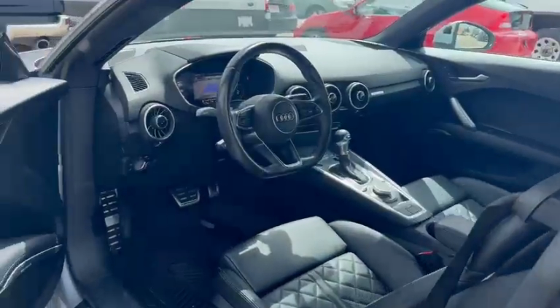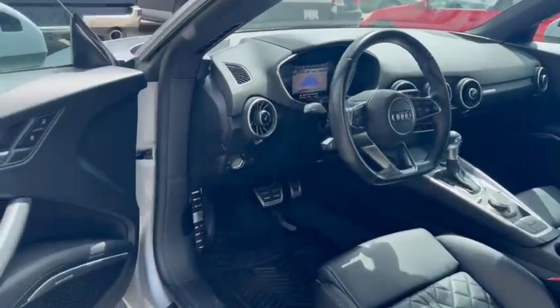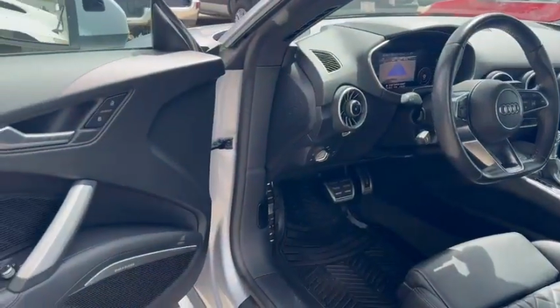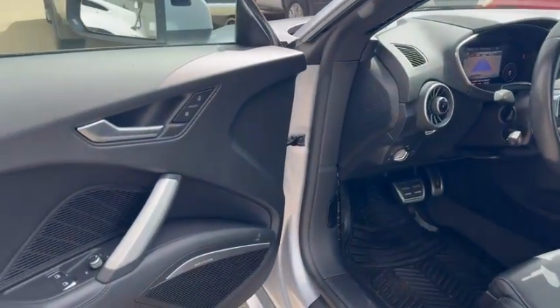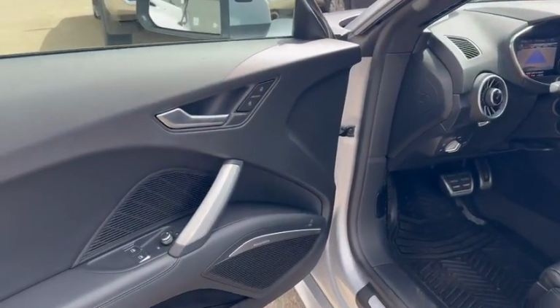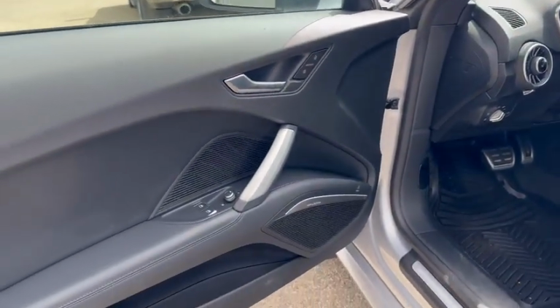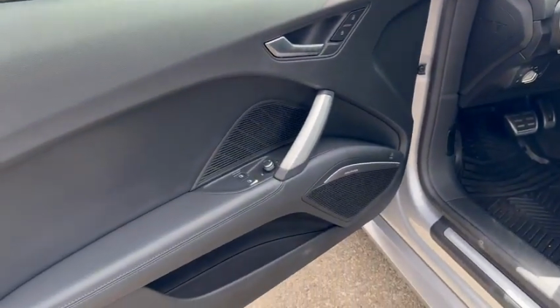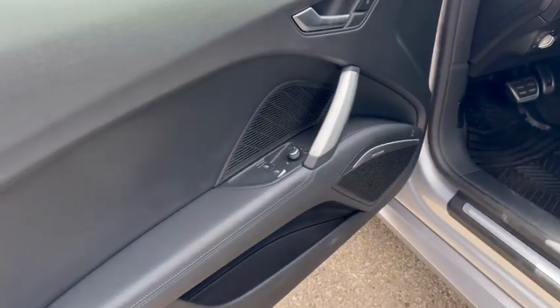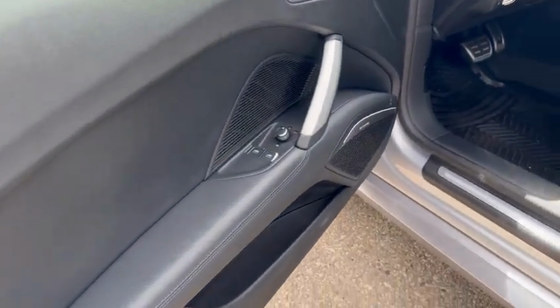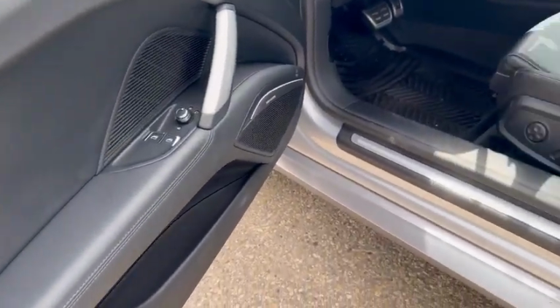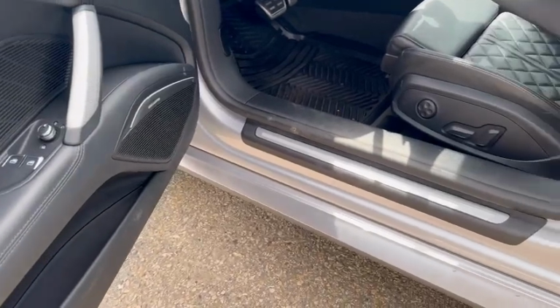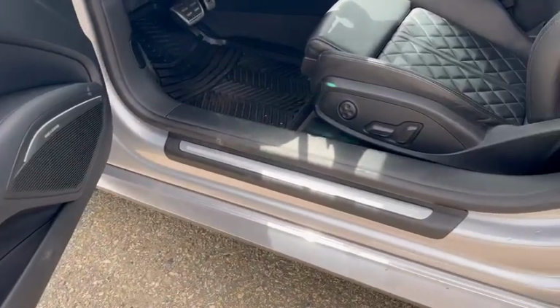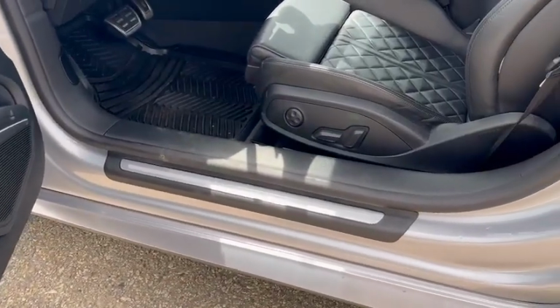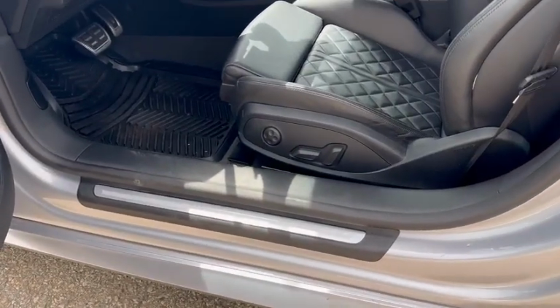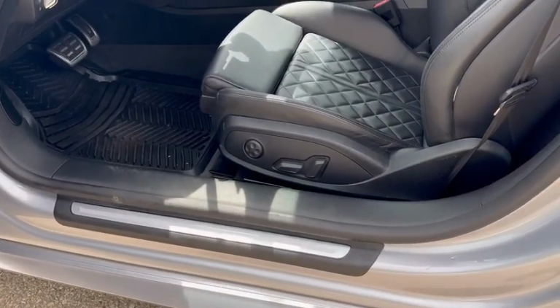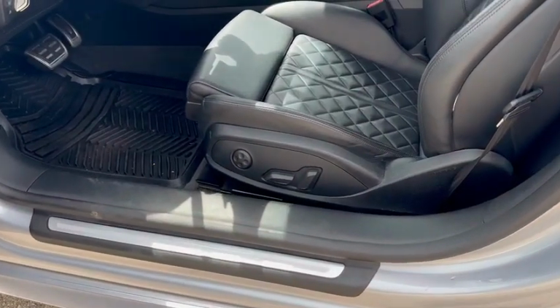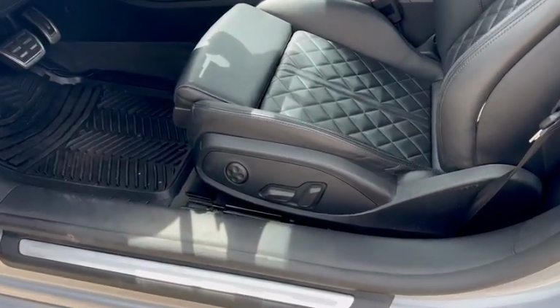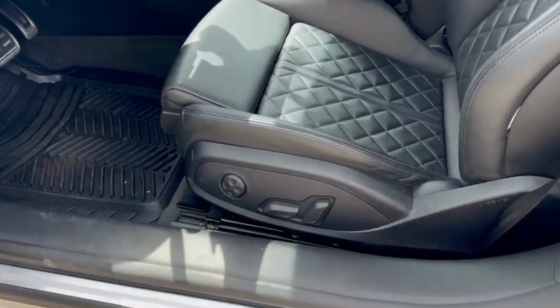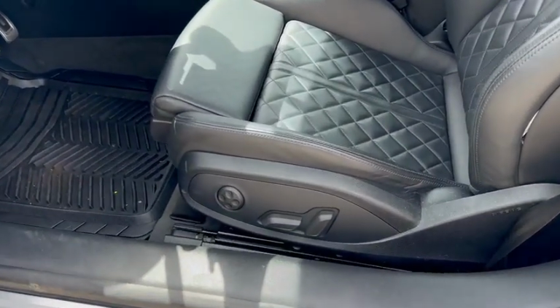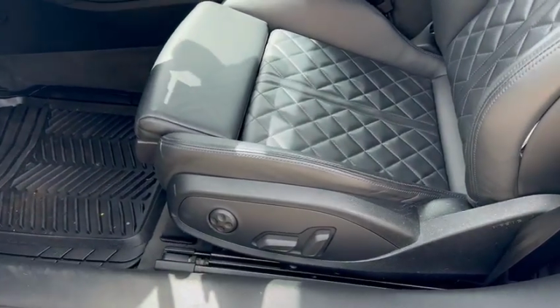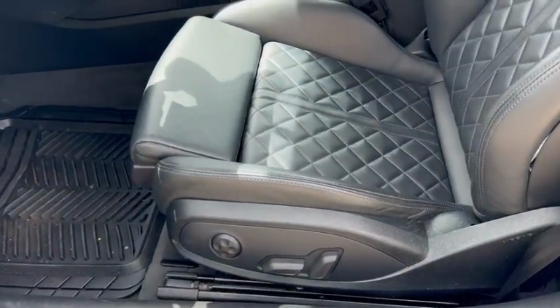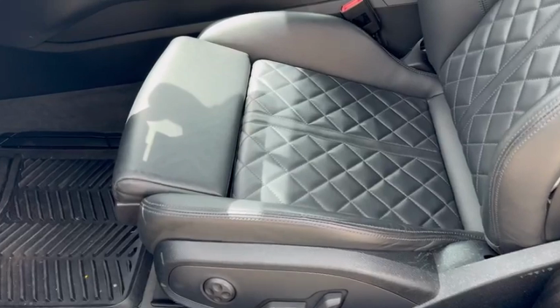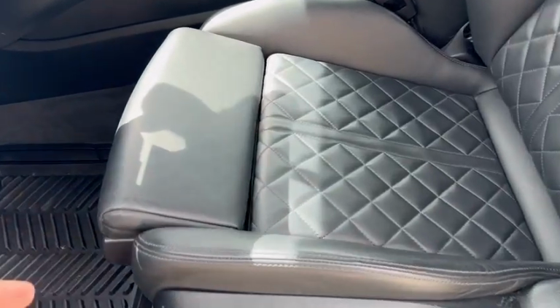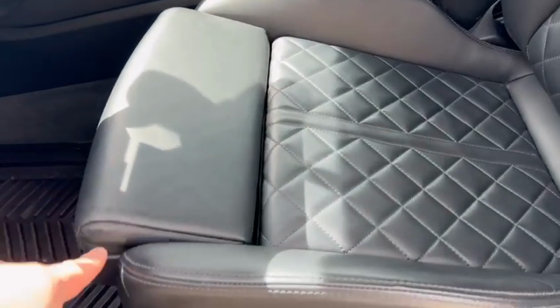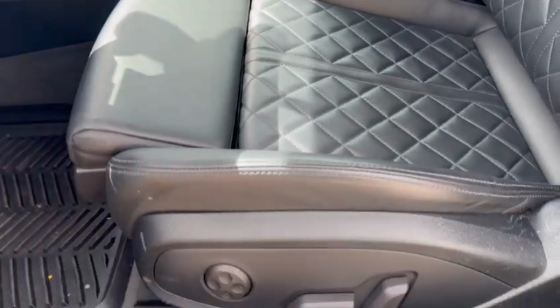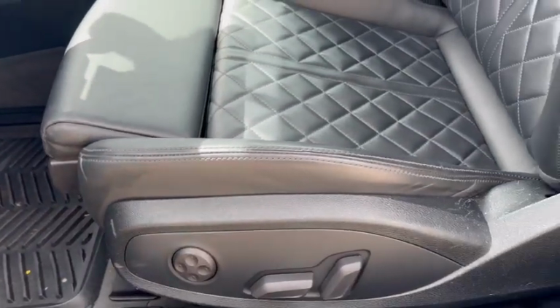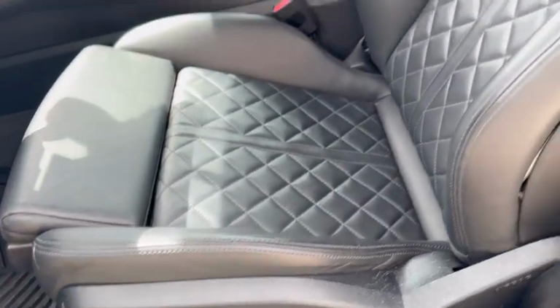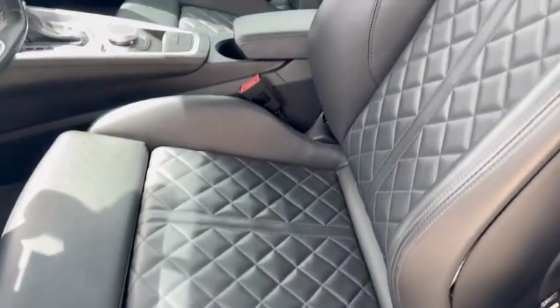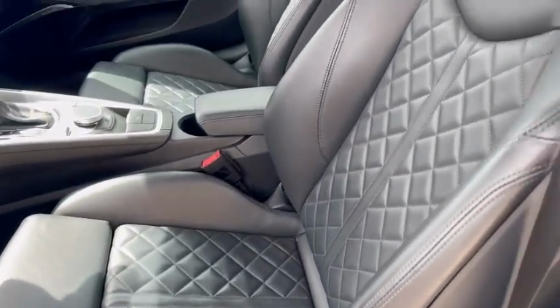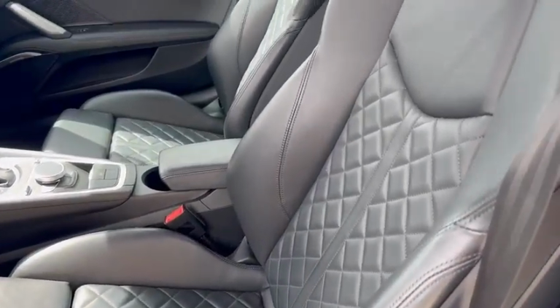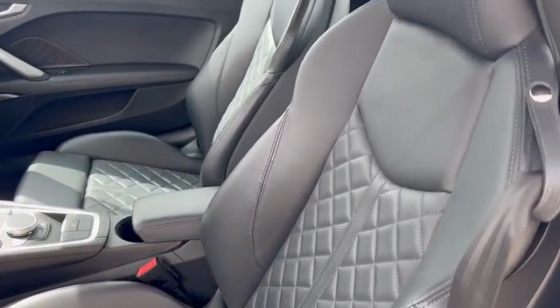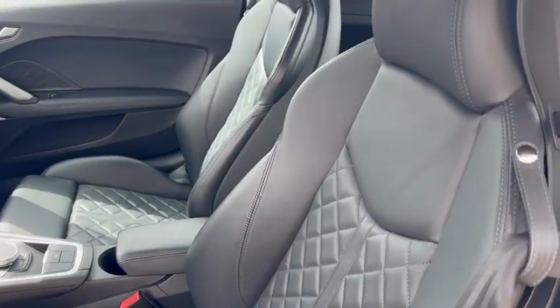You have heated side mirrors, power adjustable seats including lumbar support — specifically a thigh bolster and four-way lumbar support. These are Audi's diamond stitch seats.